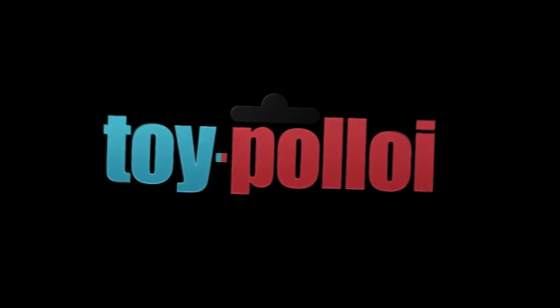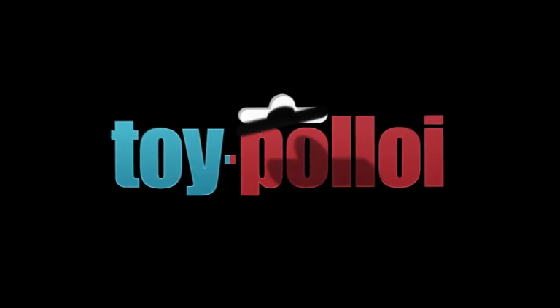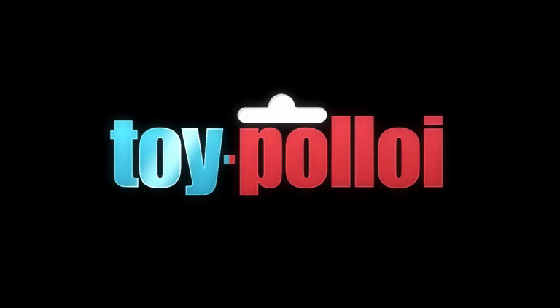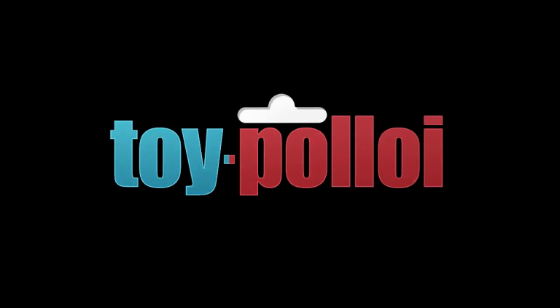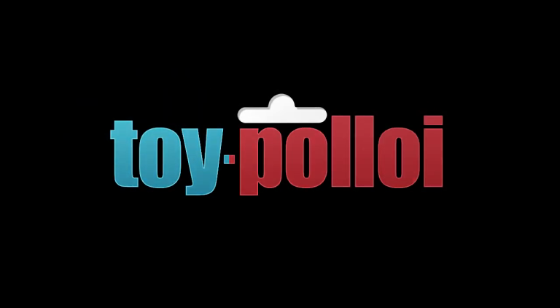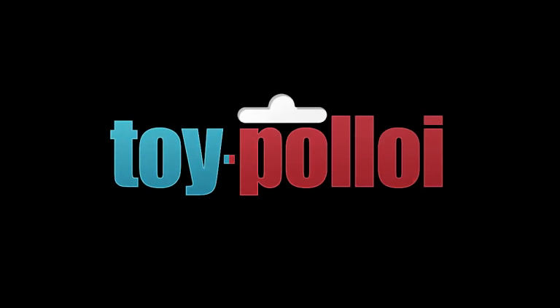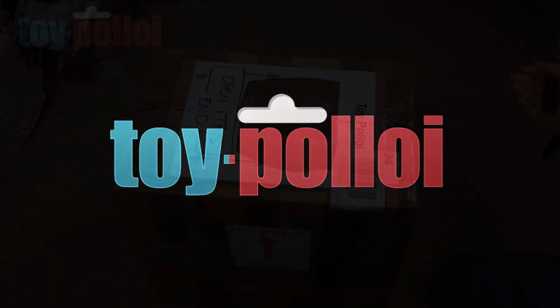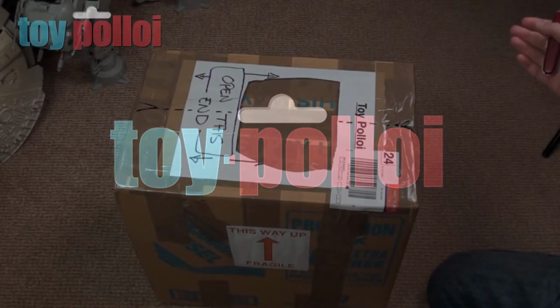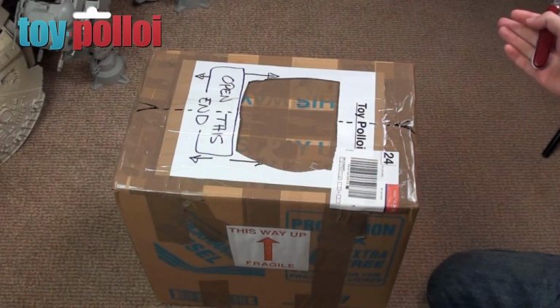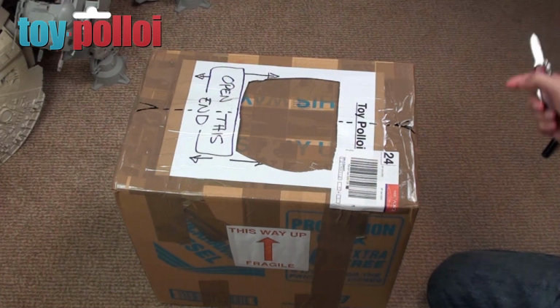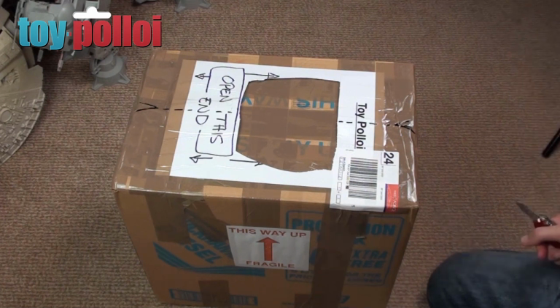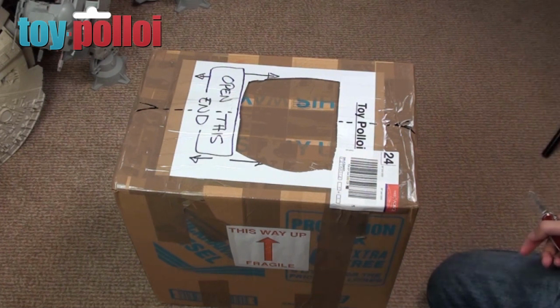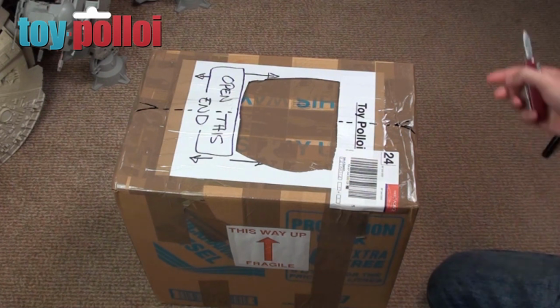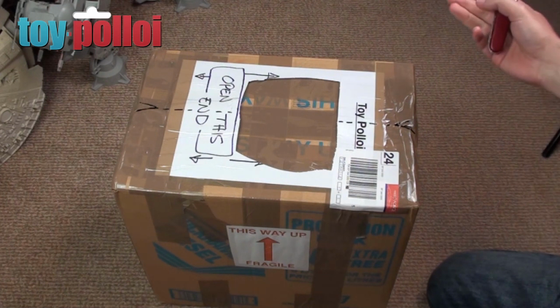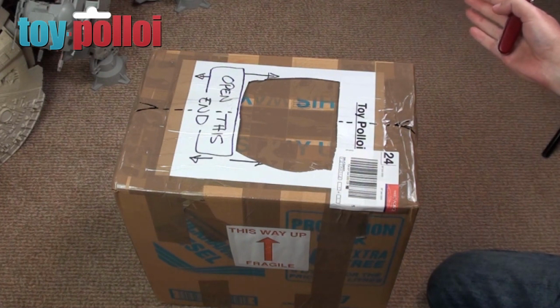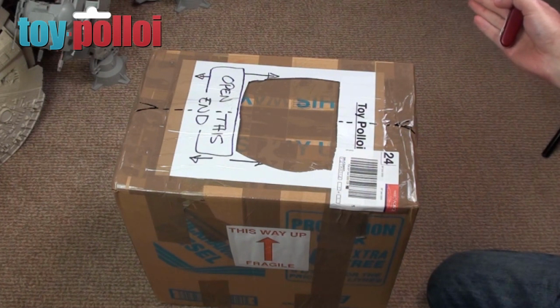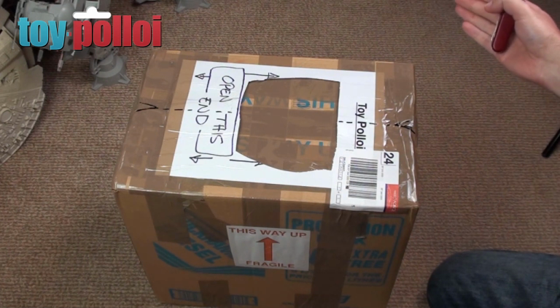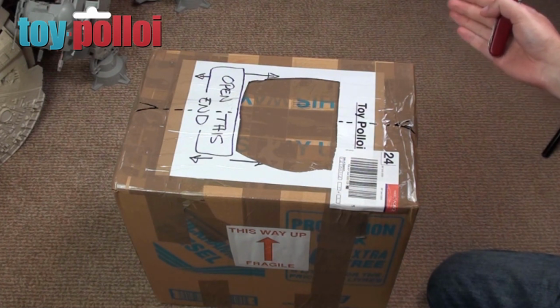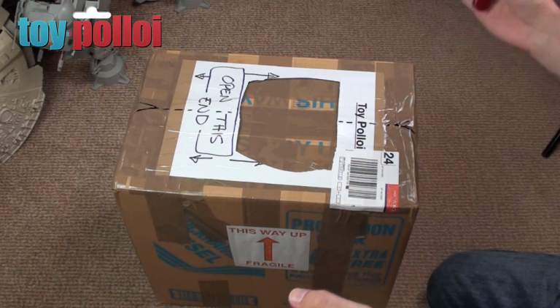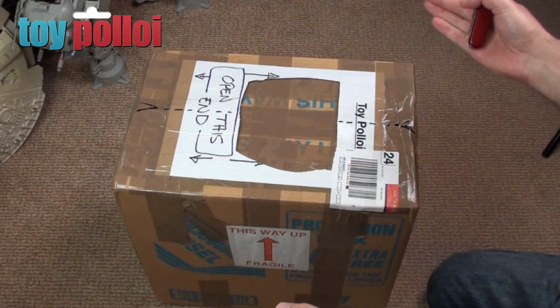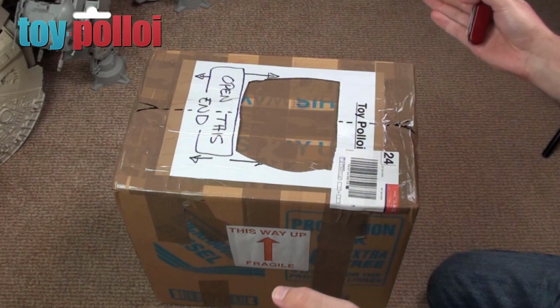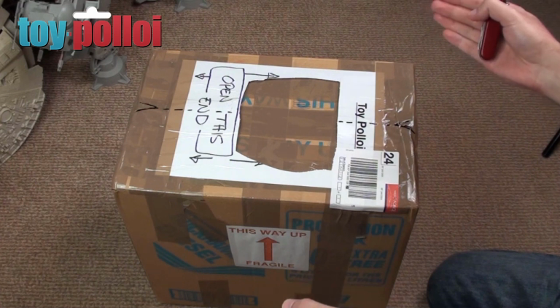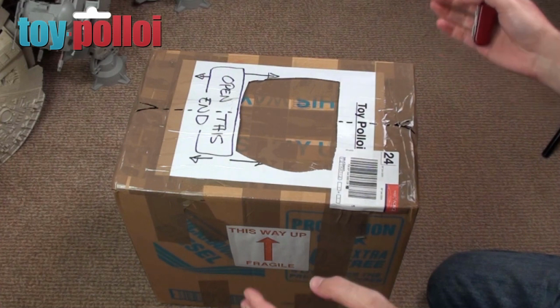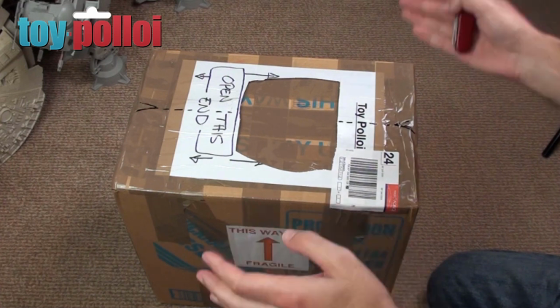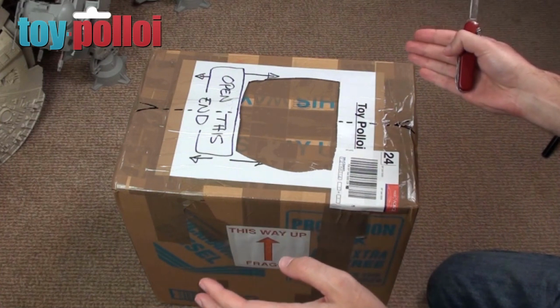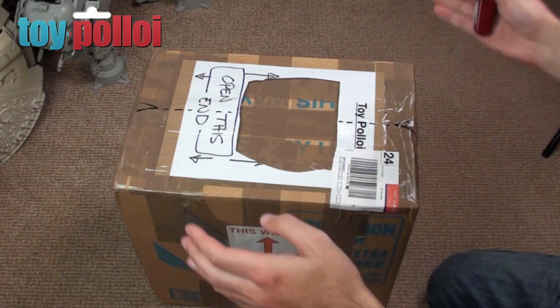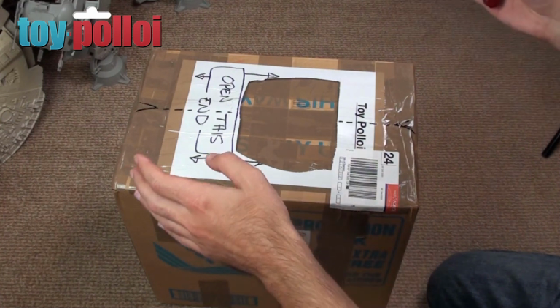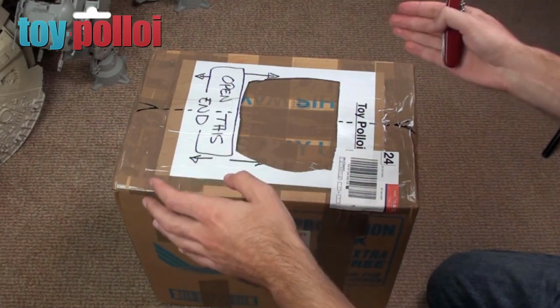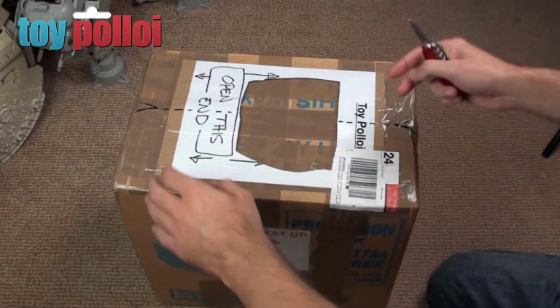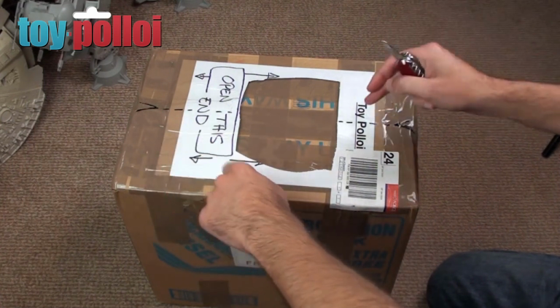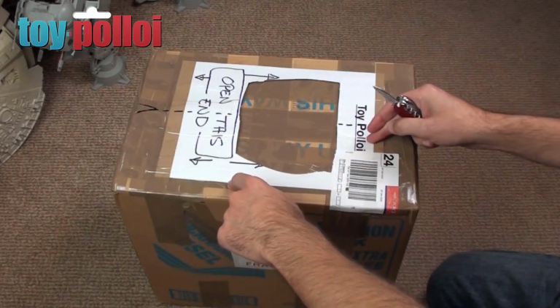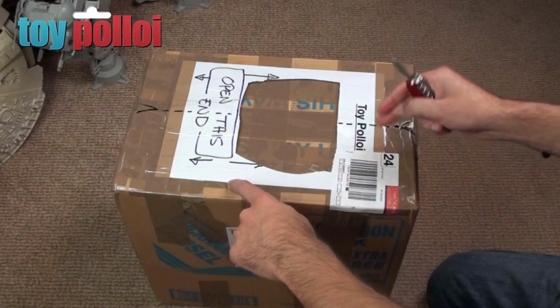Welcome to Toy Pulloy. Hello and welcome to another video from Toy Pulloy. A few weeks back I was contracted by a subscriber who said he thought he had a good challenge for me, and today in the post I have received this box with the new challenge inside.